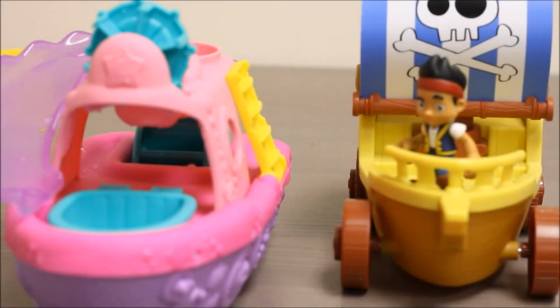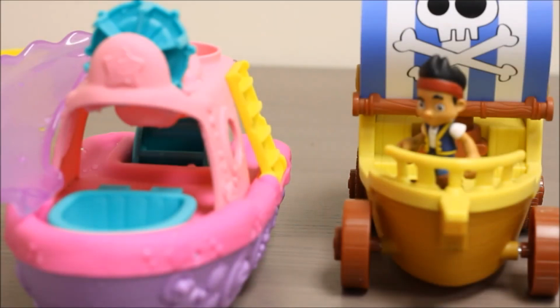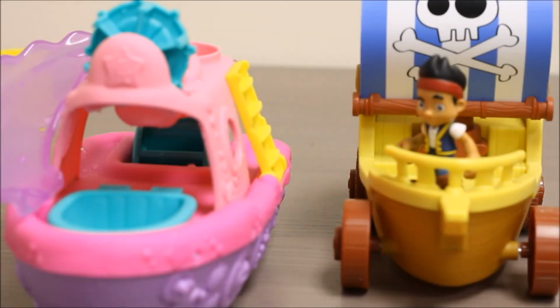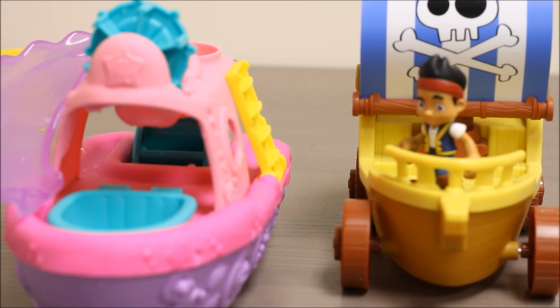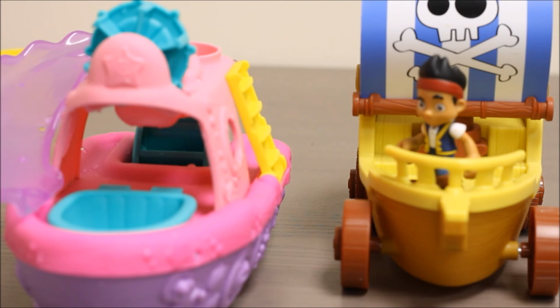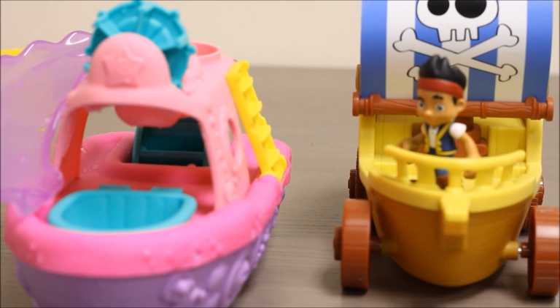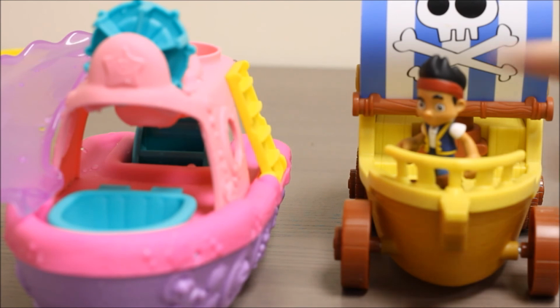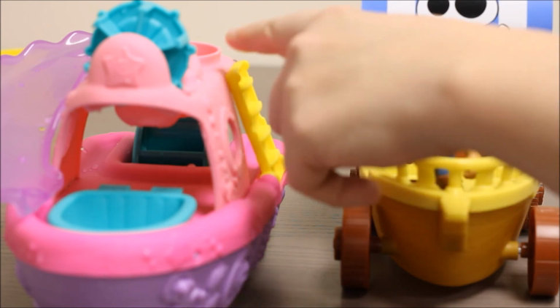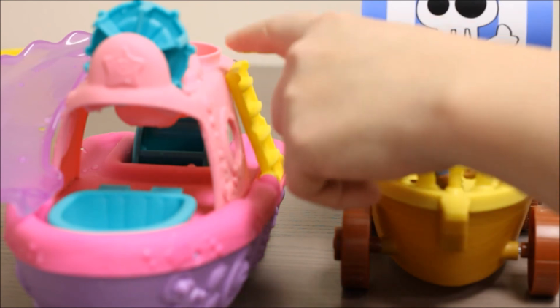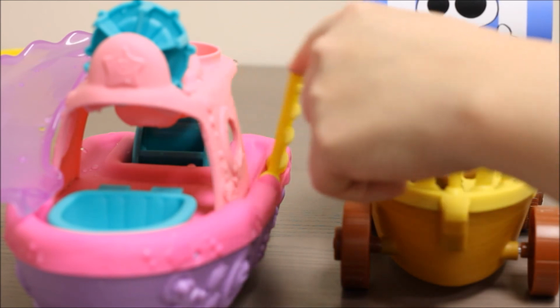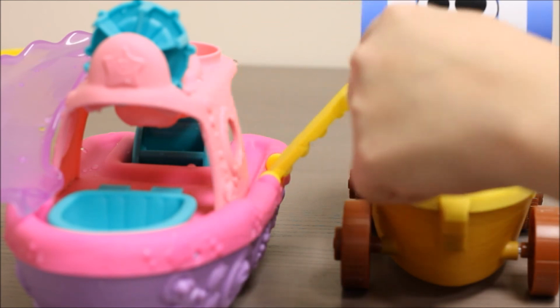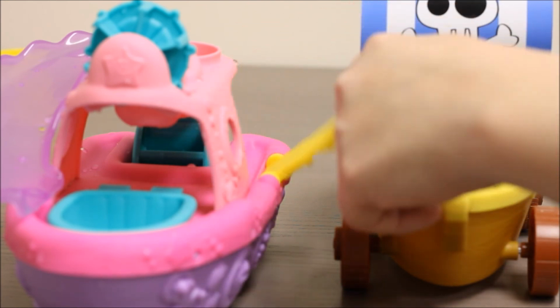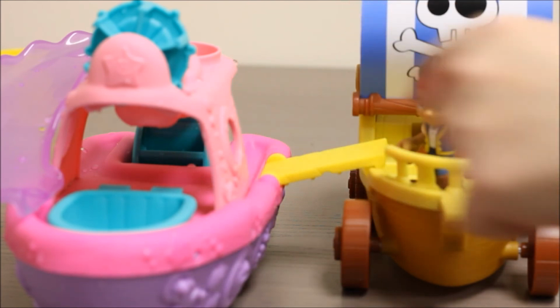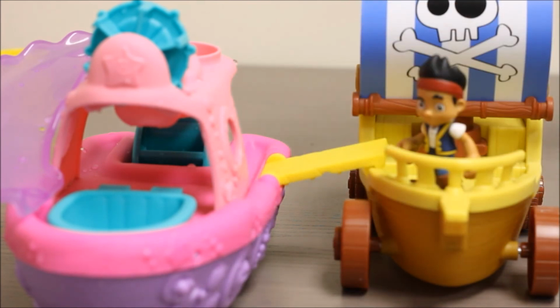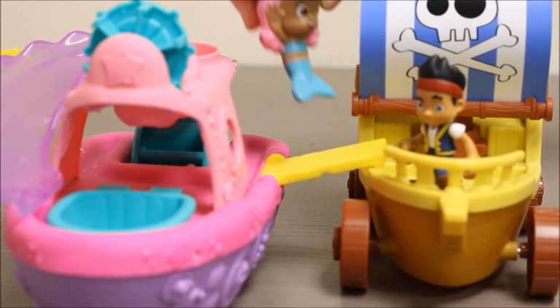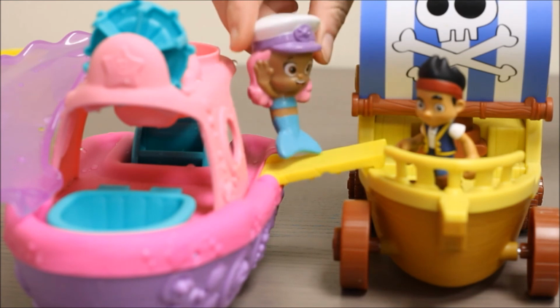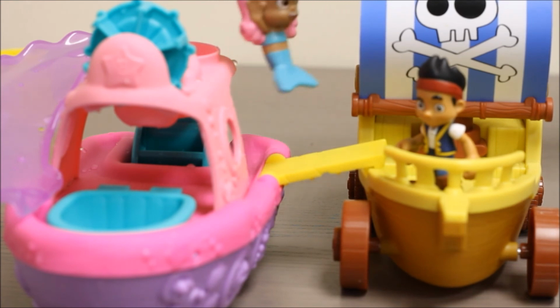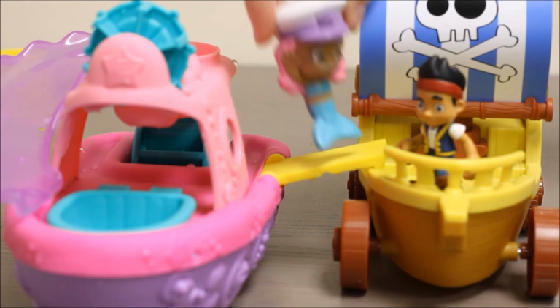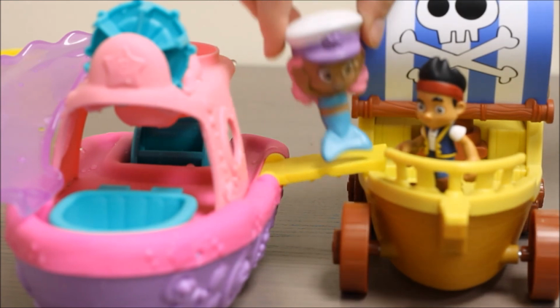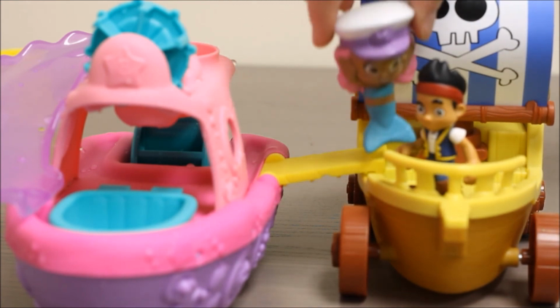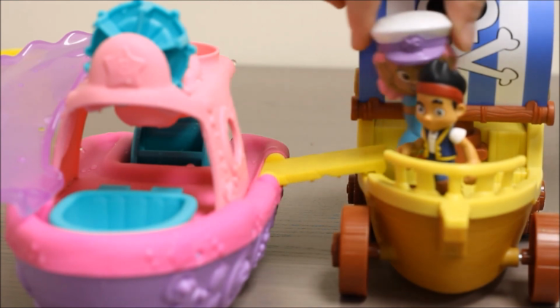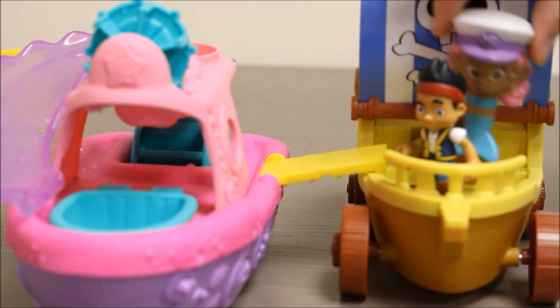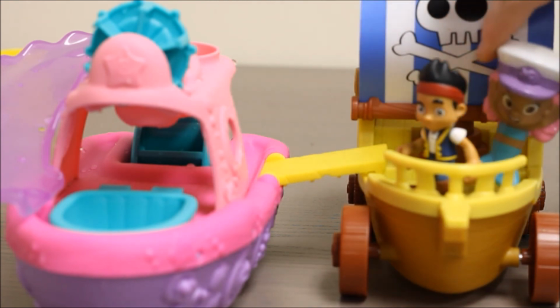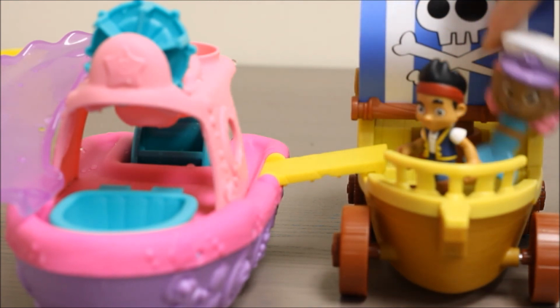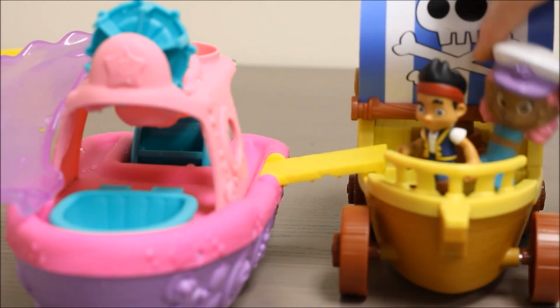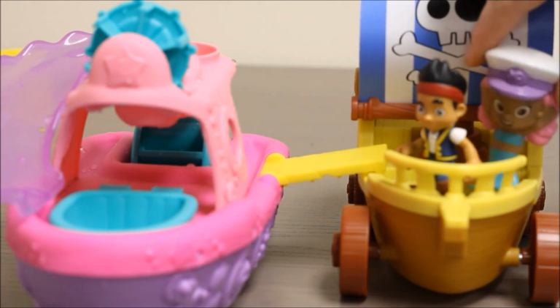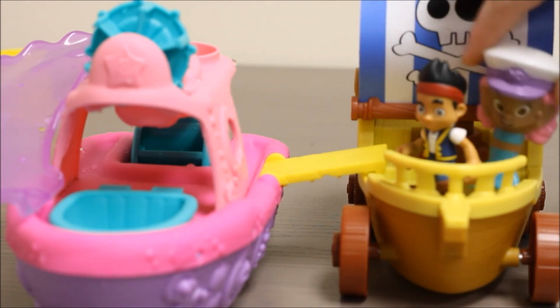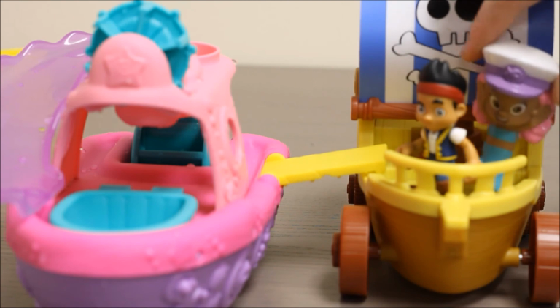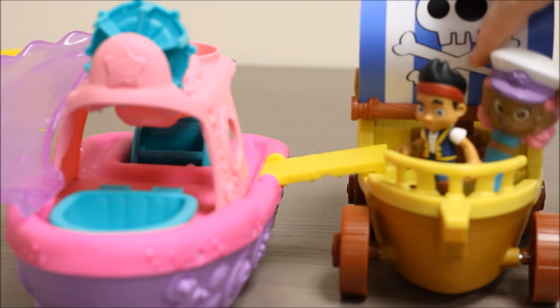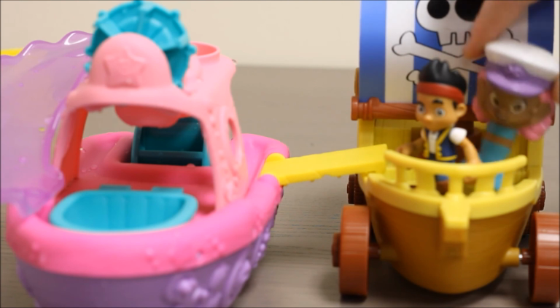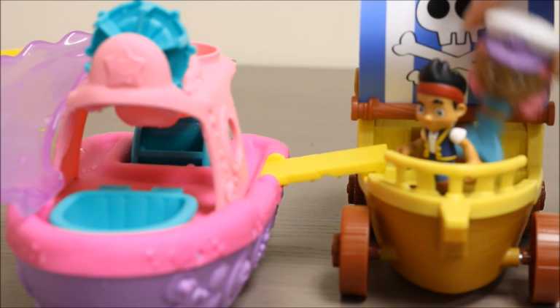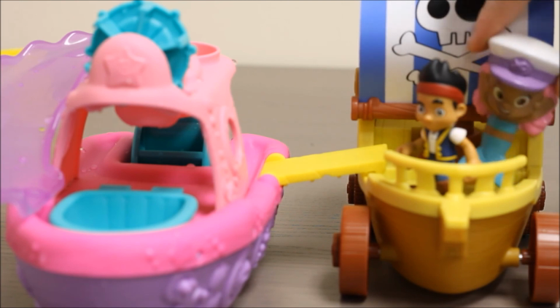This splash boat also has a ramp on the side that you can board other boats. So we're going to board Jake and the Neverland Pirates. Hi Jake! How's it going, Molly? Good, how are you? Pretty good.